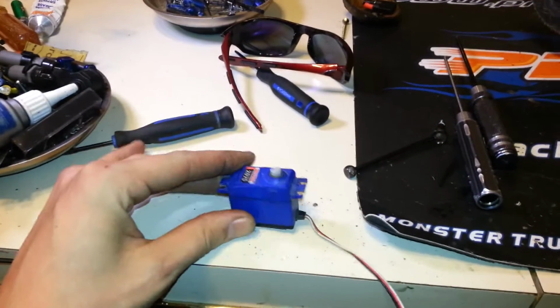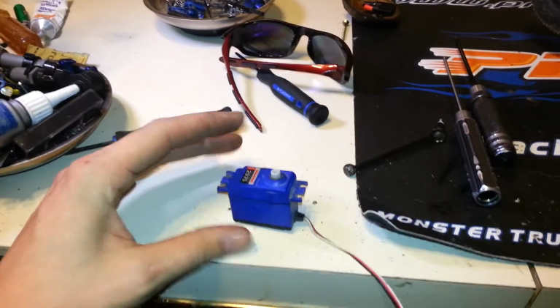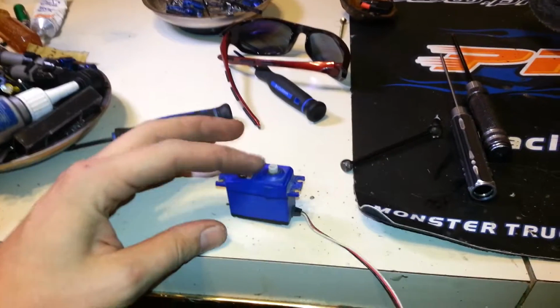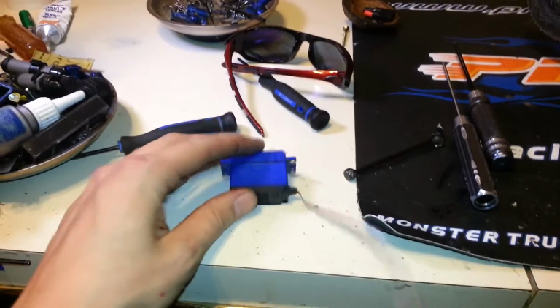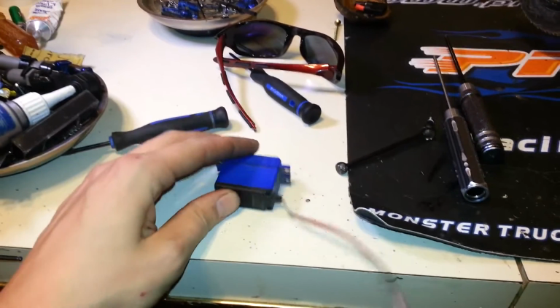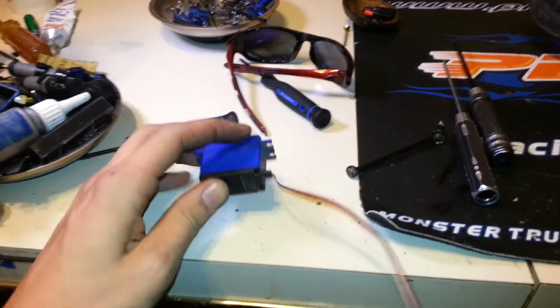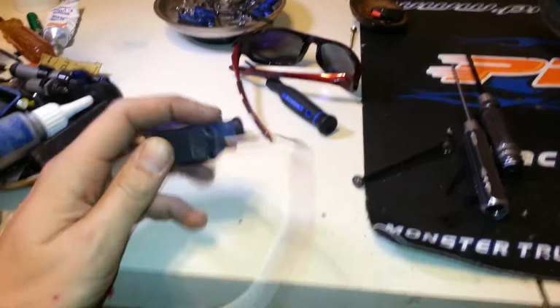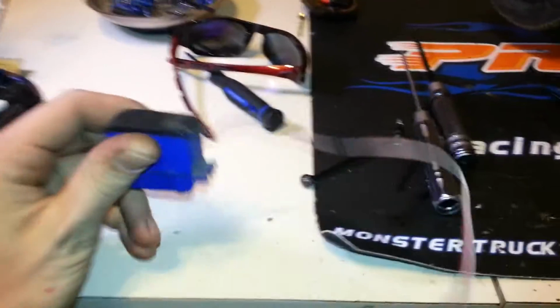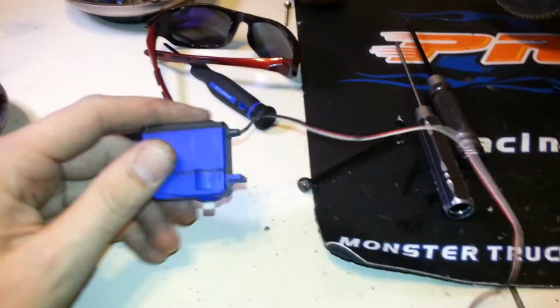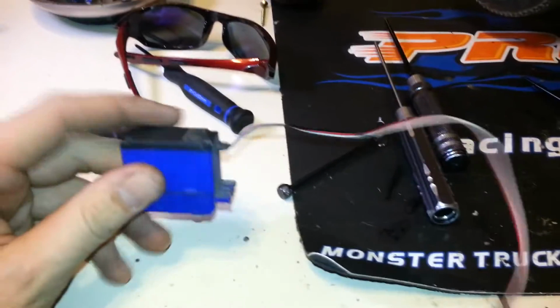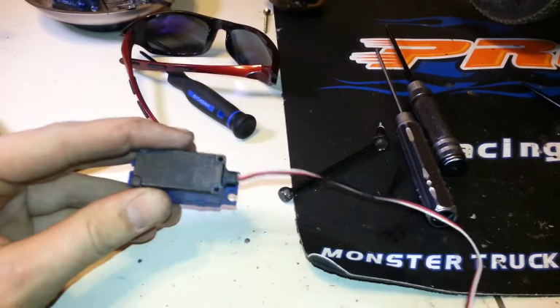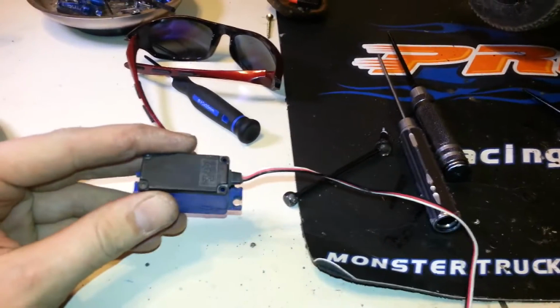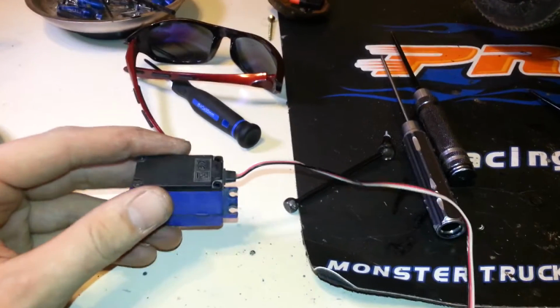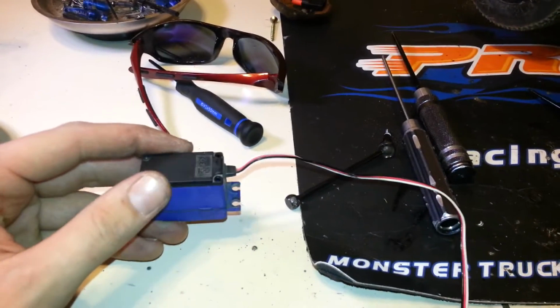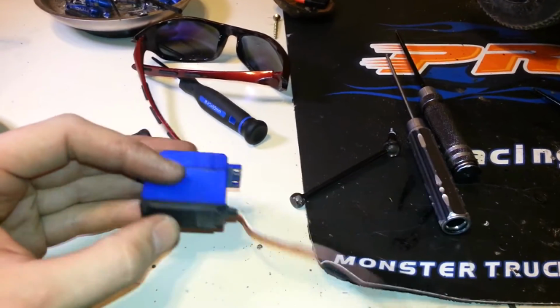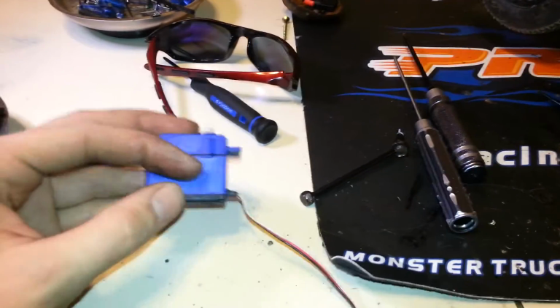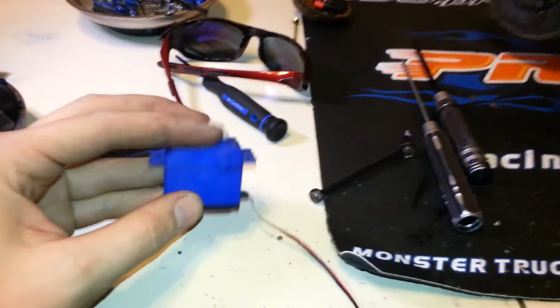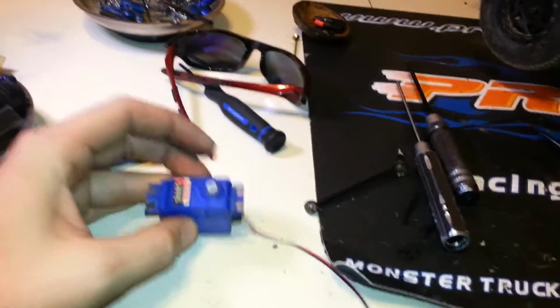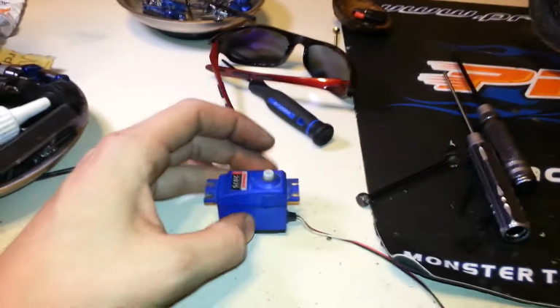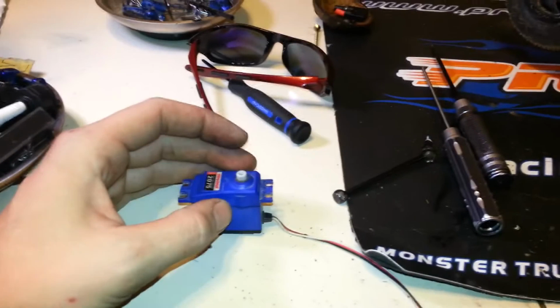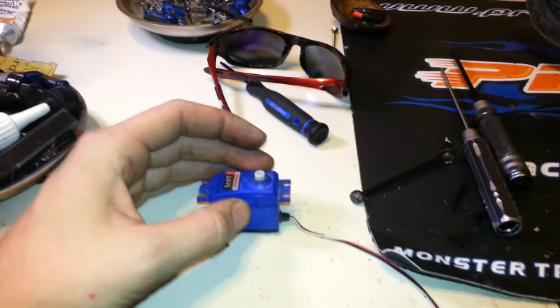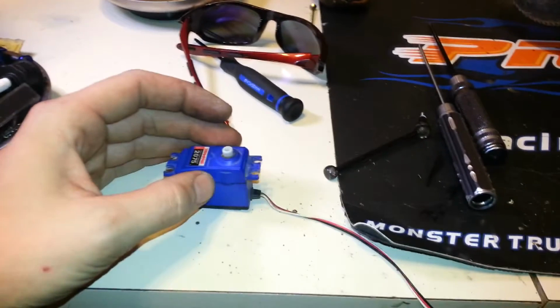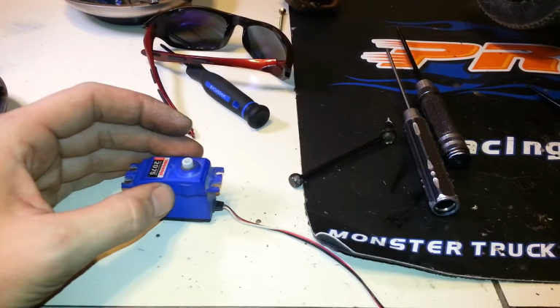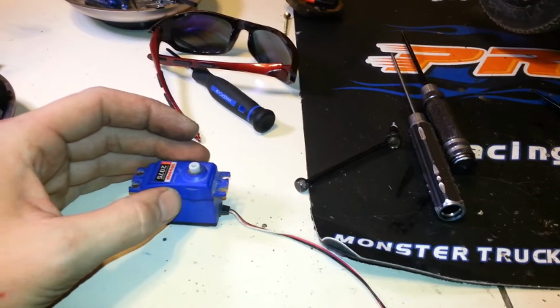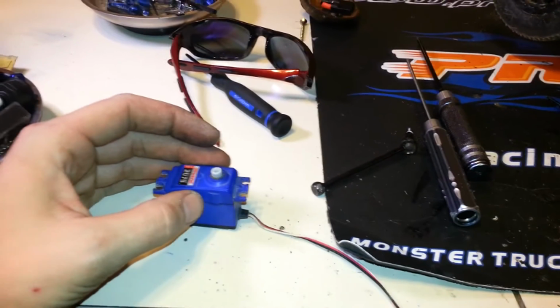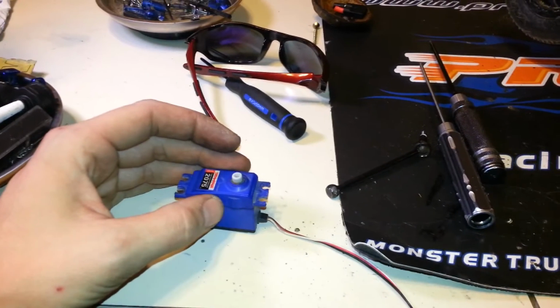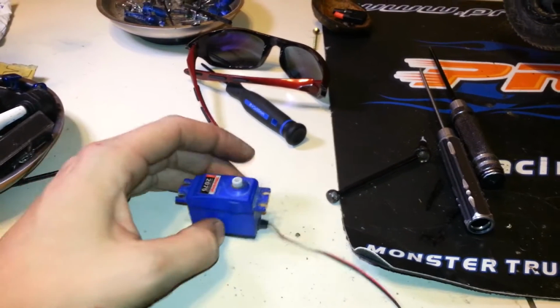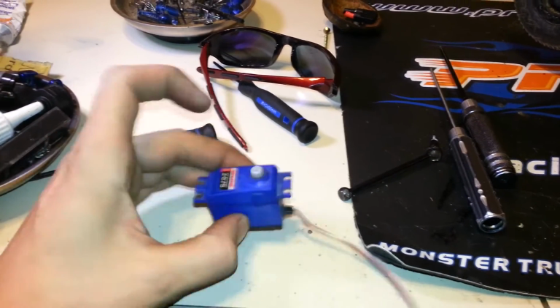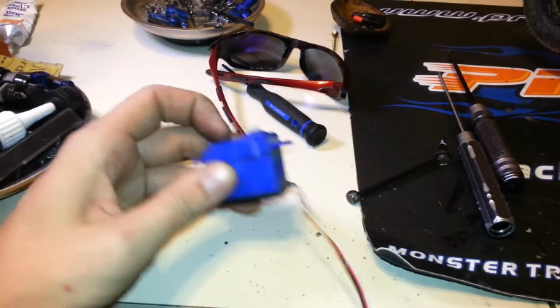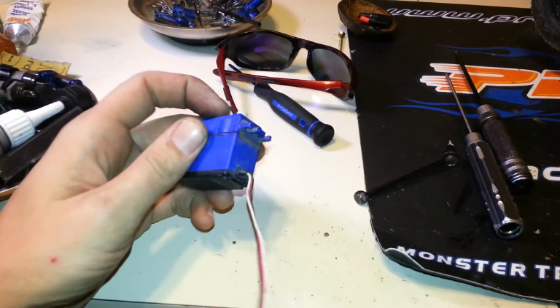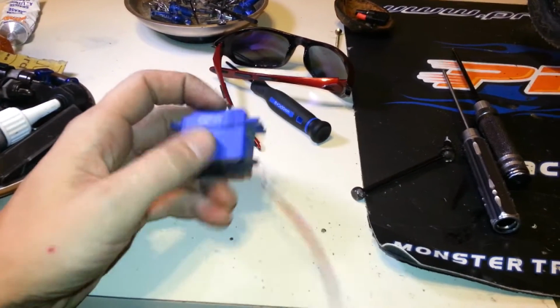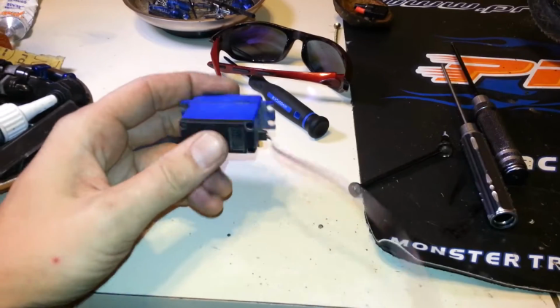So I figured I'll give you a rebuild. How do we do it? Well, first of all you need to get the rebuild kit, which is just all the gears and such. It comes a lot cheaper than buying a new servo, I can tell you that.